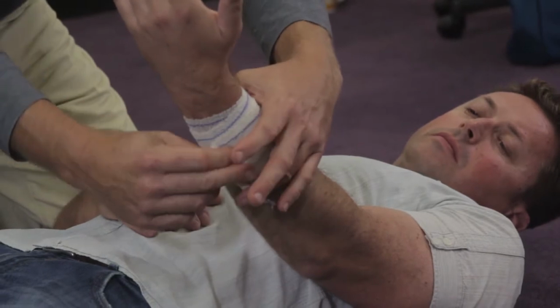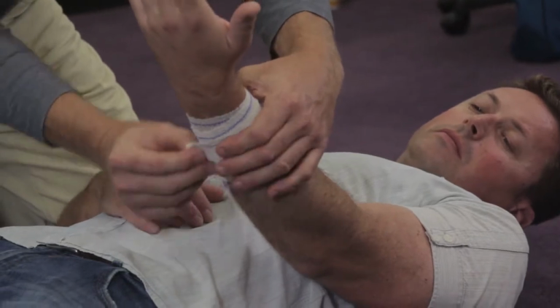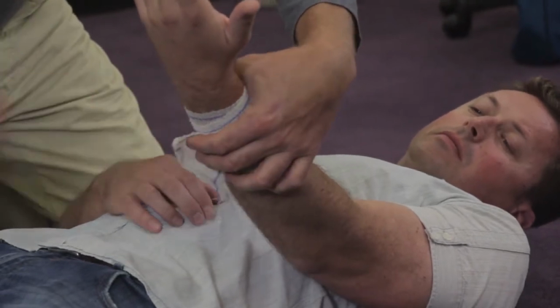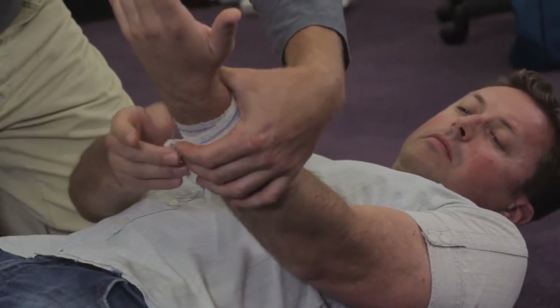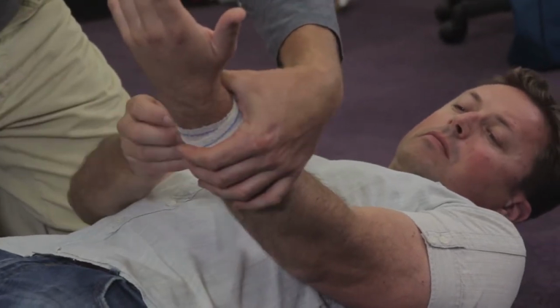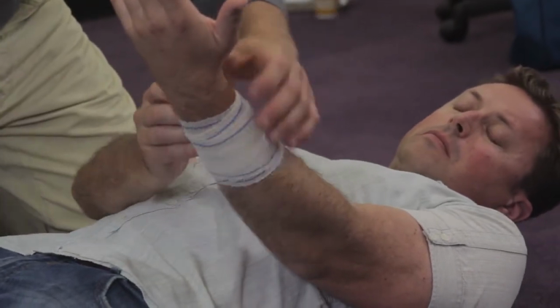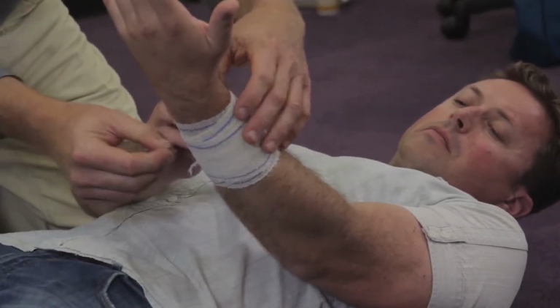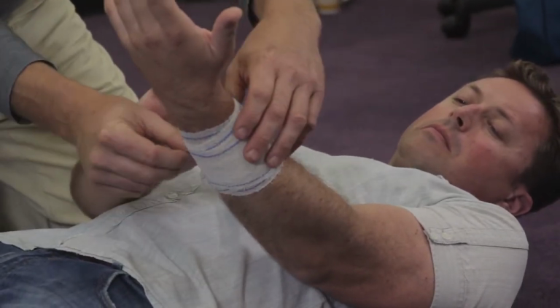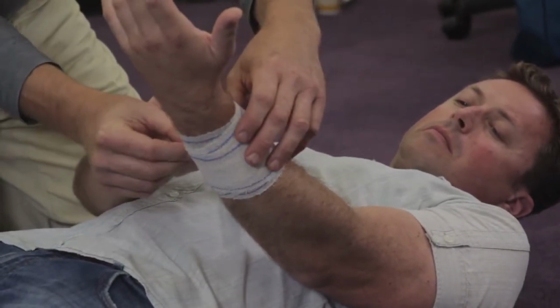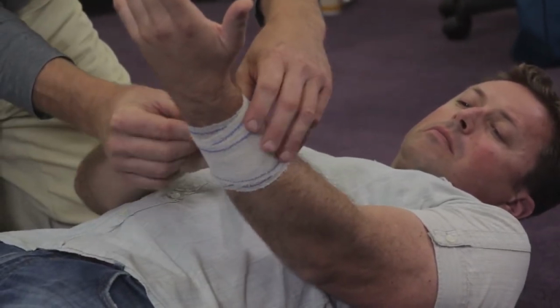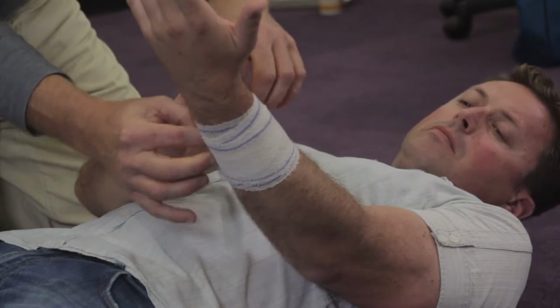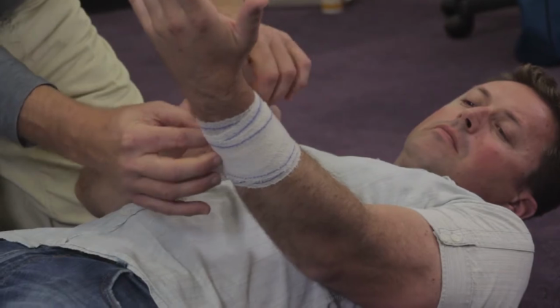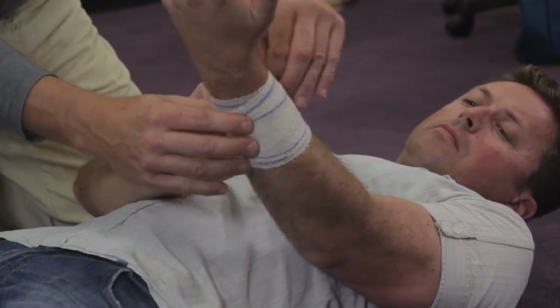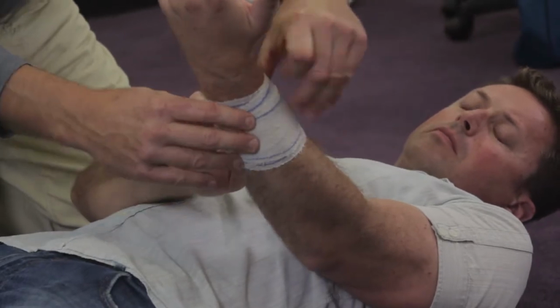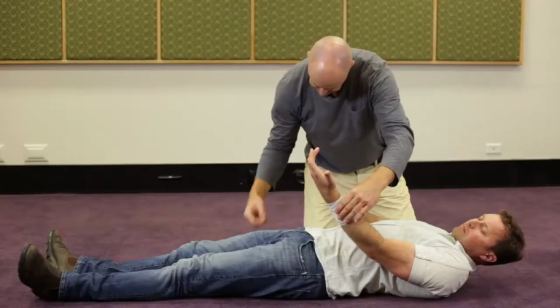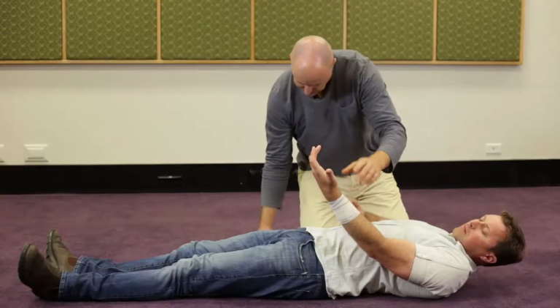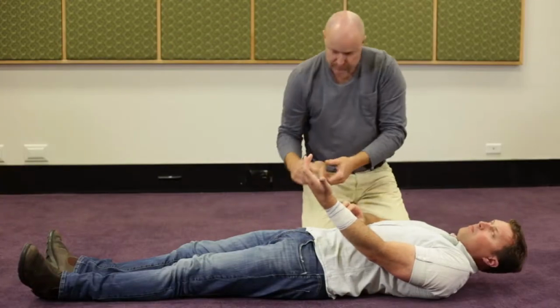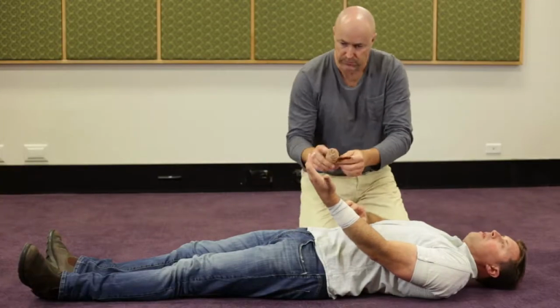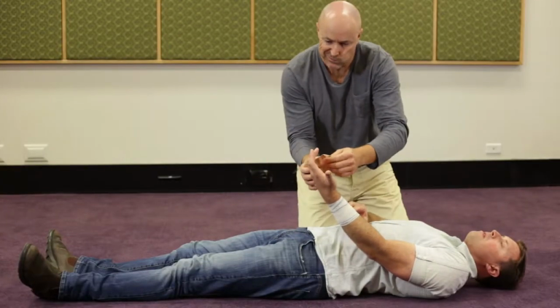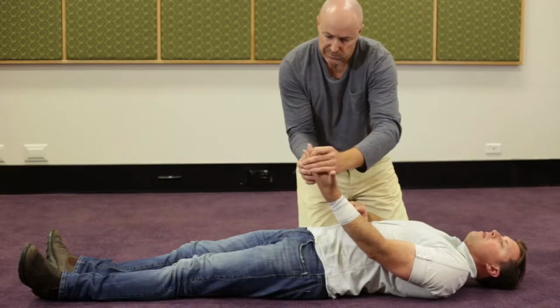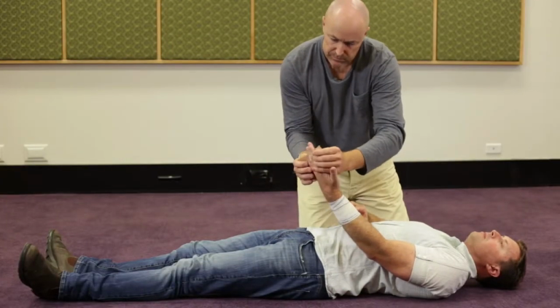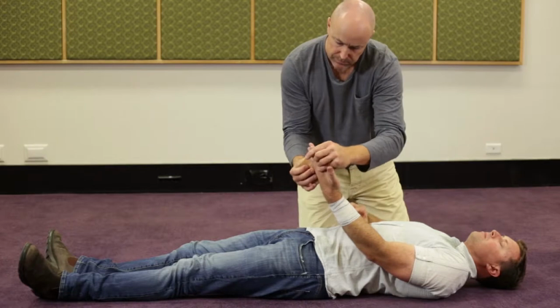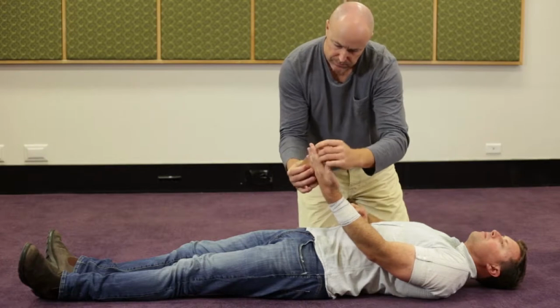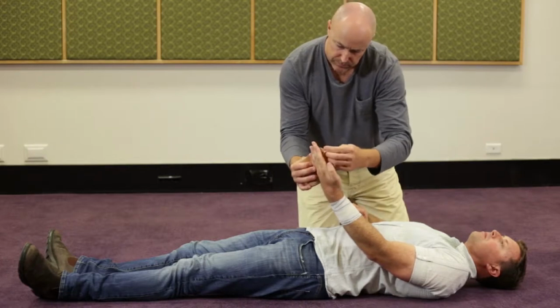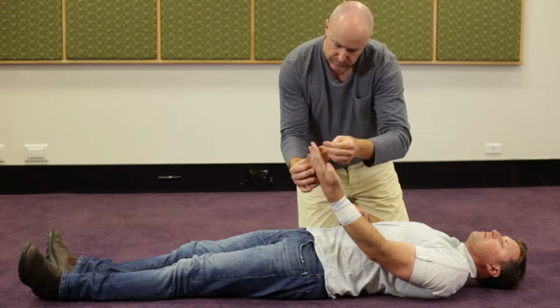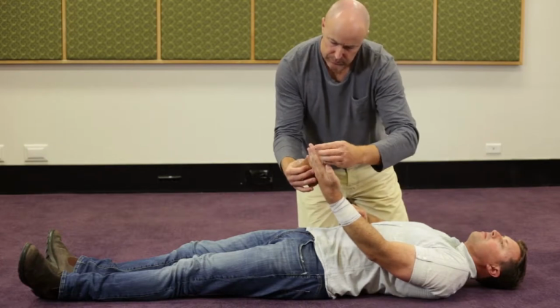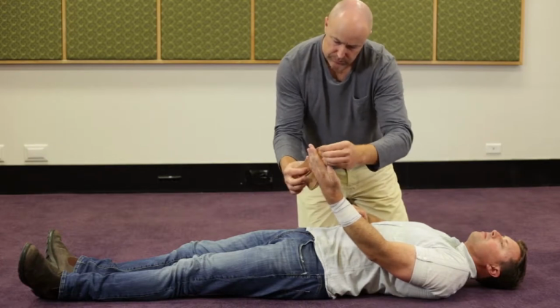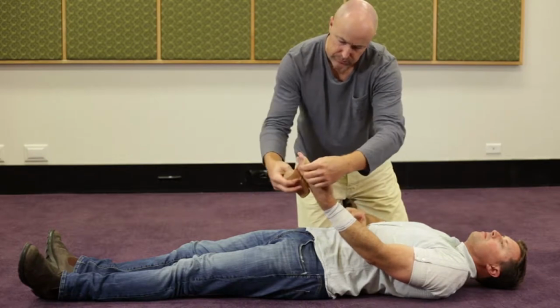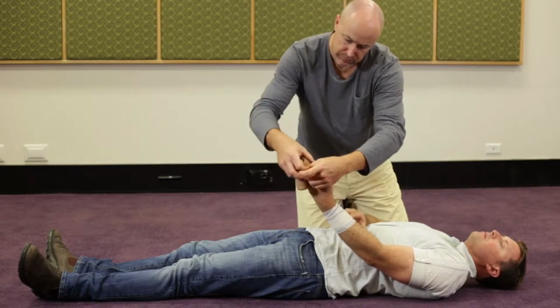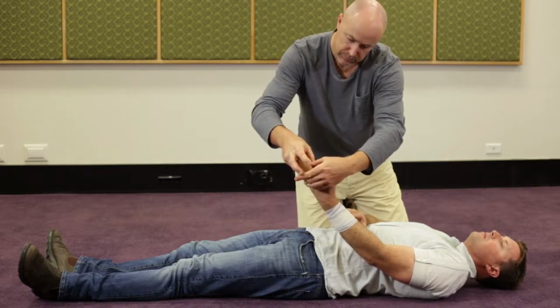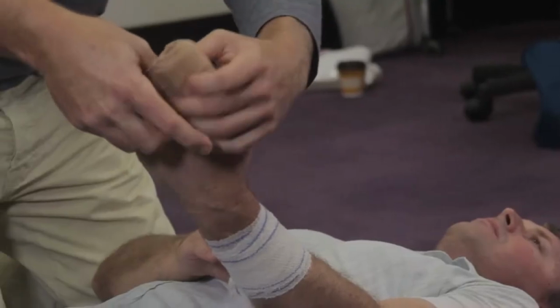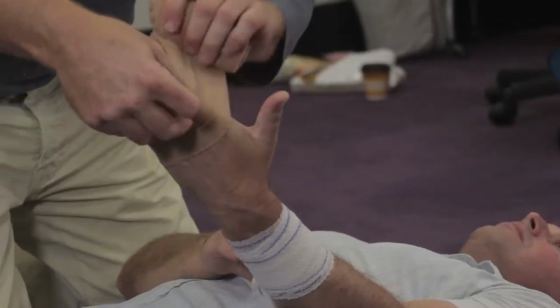First of all, we place a compression bandage over the bite site. Once we're happy with our compression bandage on our bite site, we are then wanting to place at the same pressure